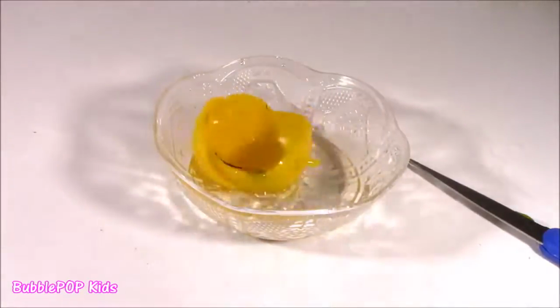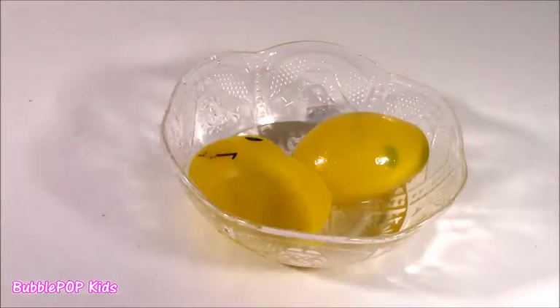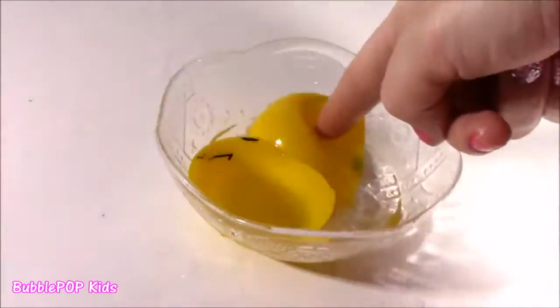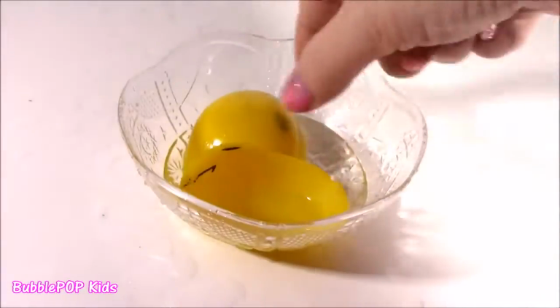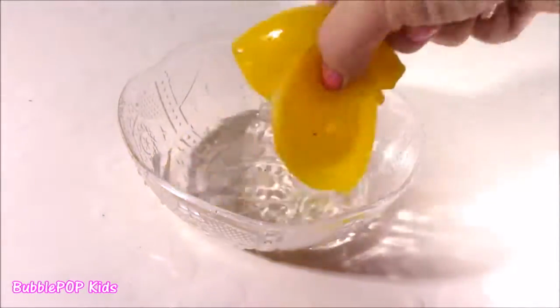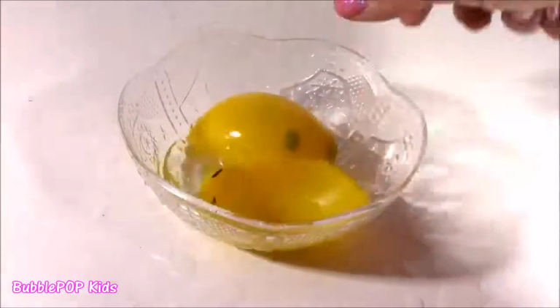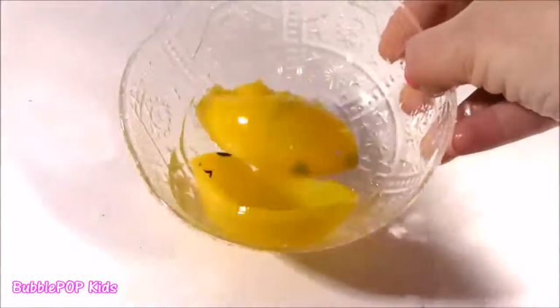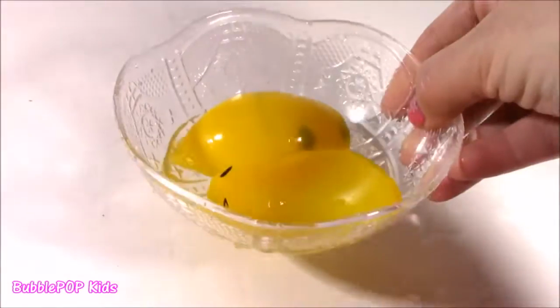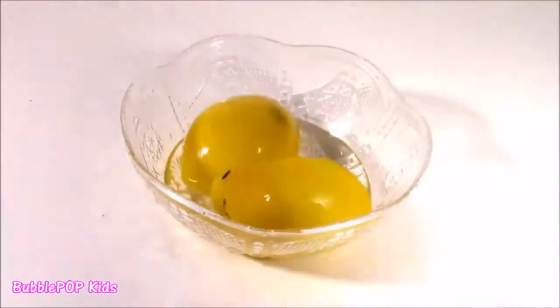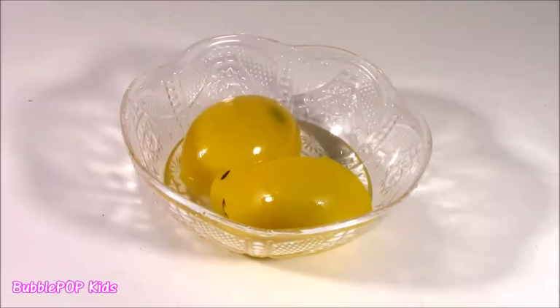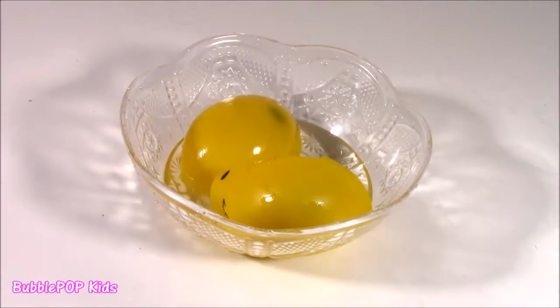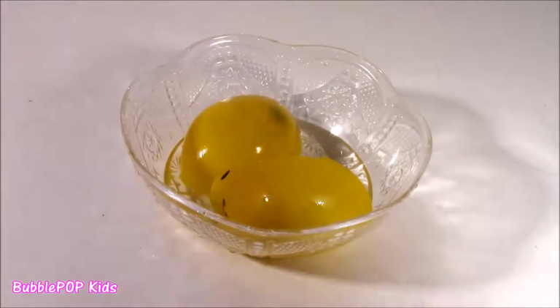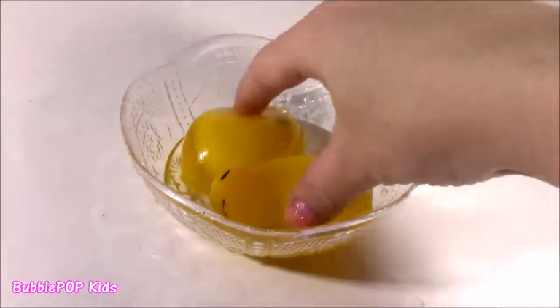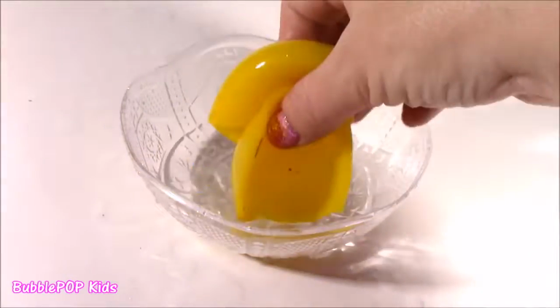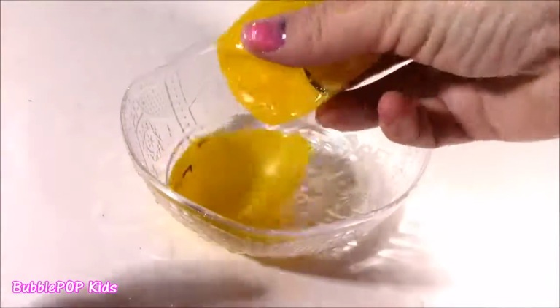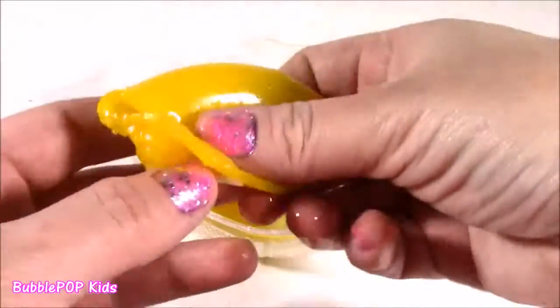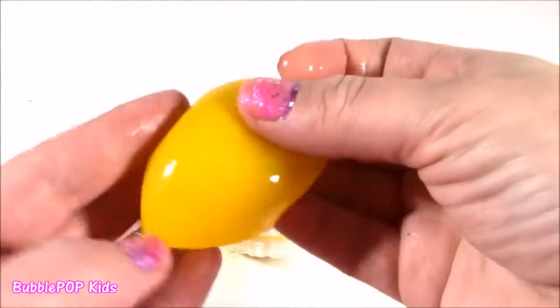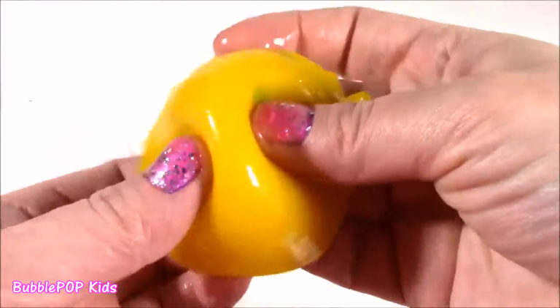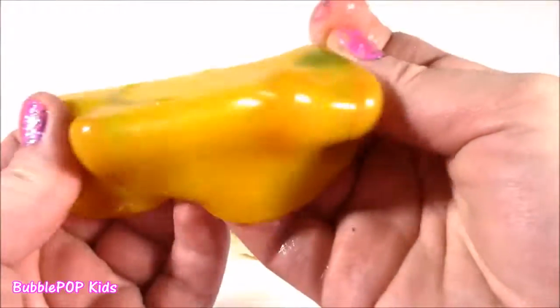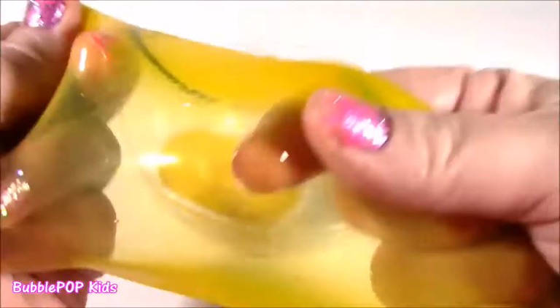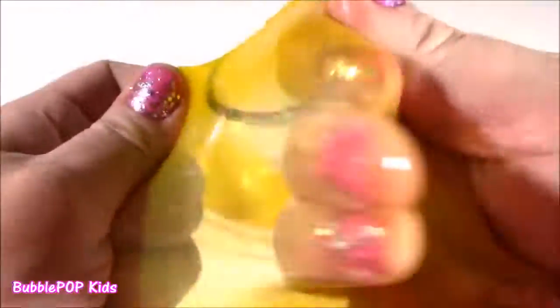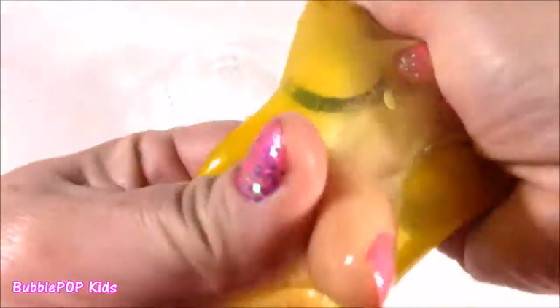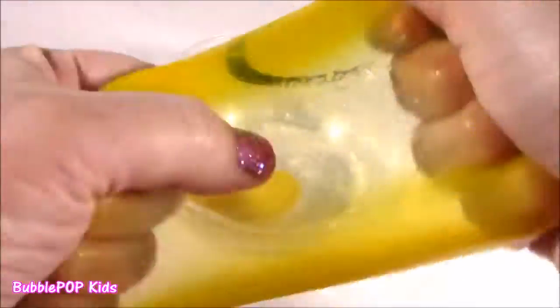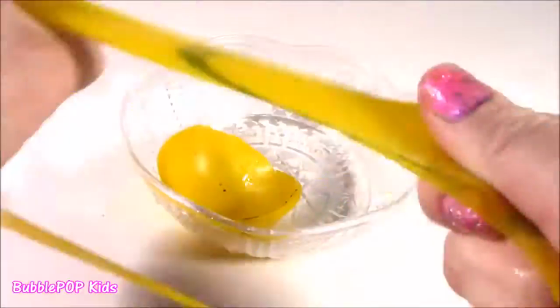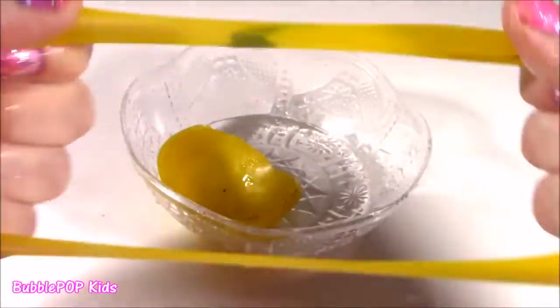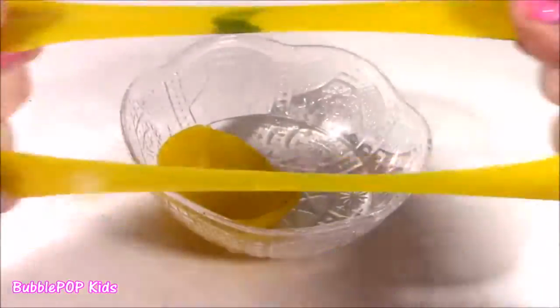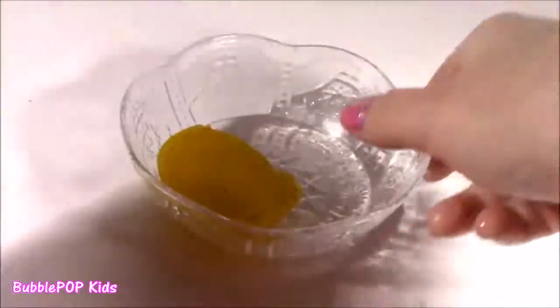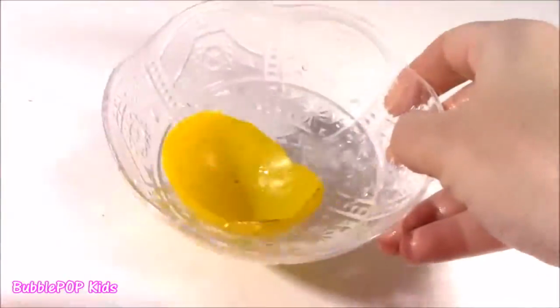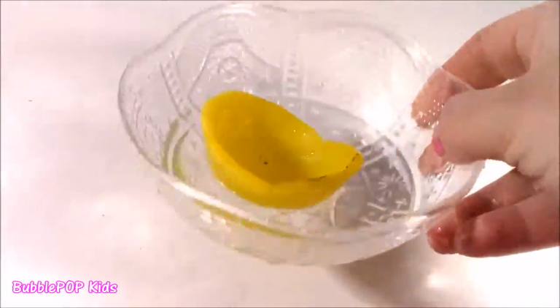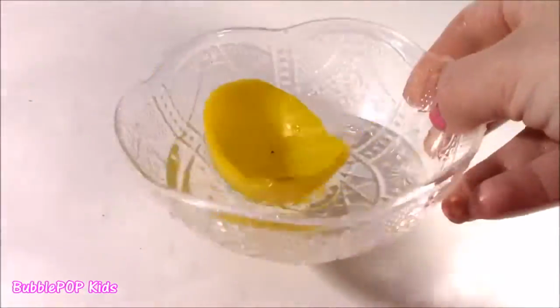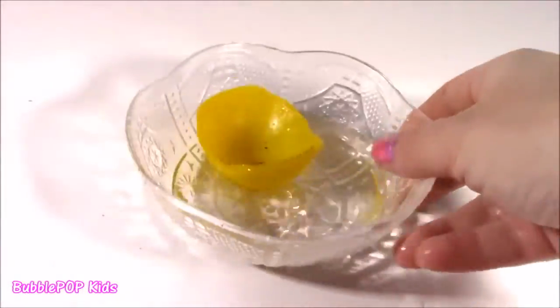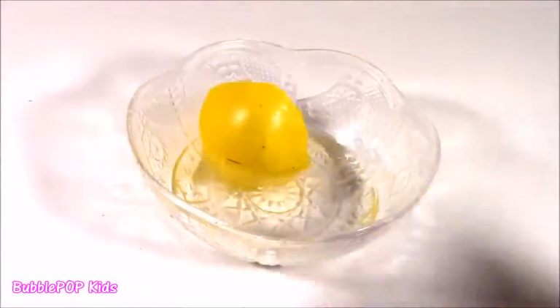Looks like you cracked open an egg. Congratulations — mystery solved. You get some stretchy, super shiny, plastic, balloony kind of rubber and clear liquid.